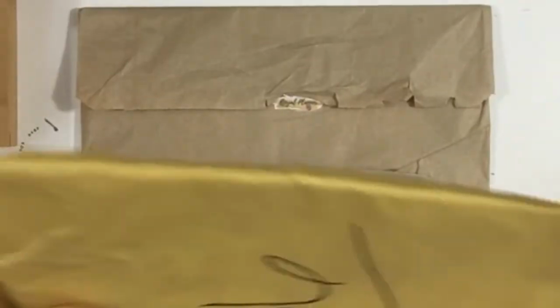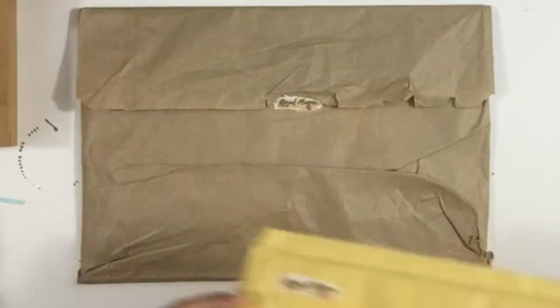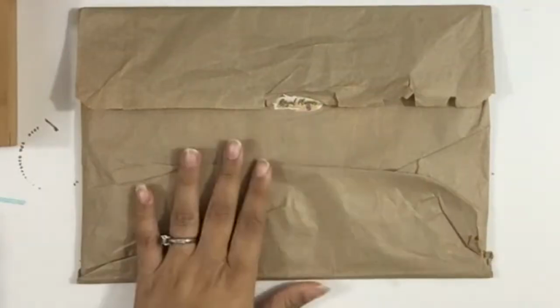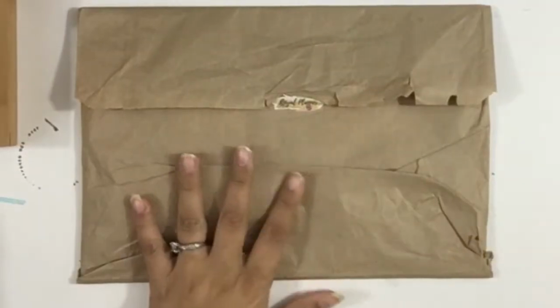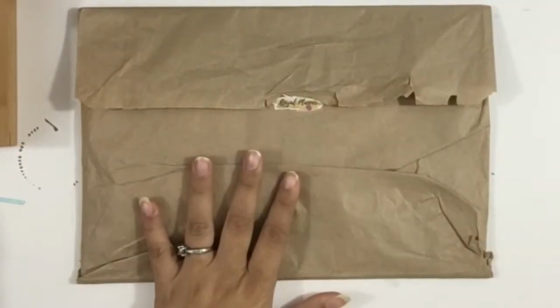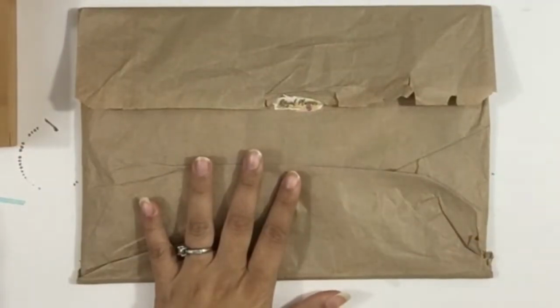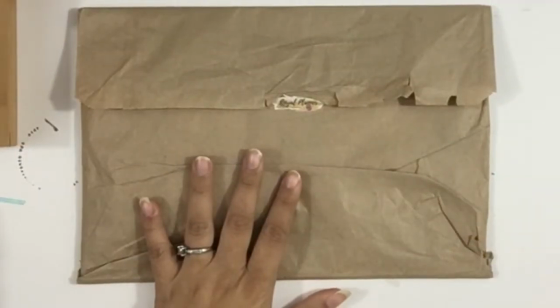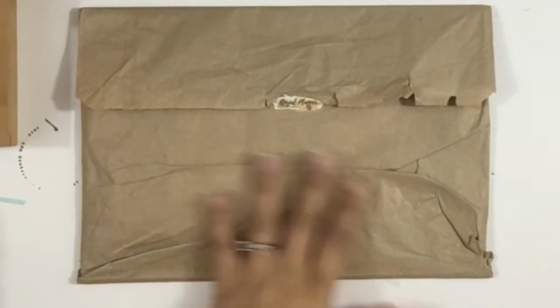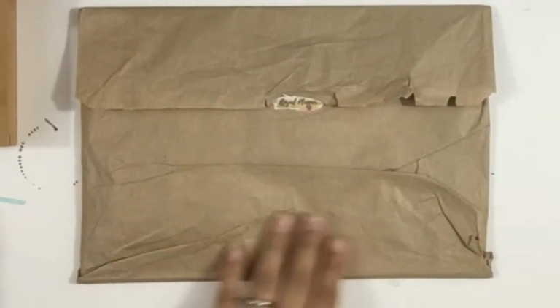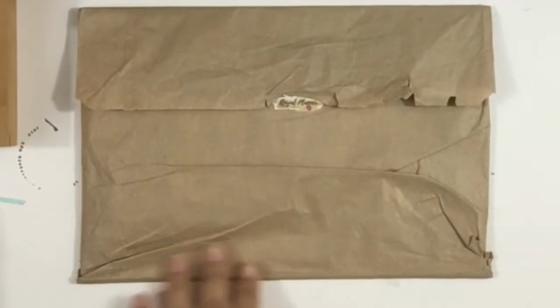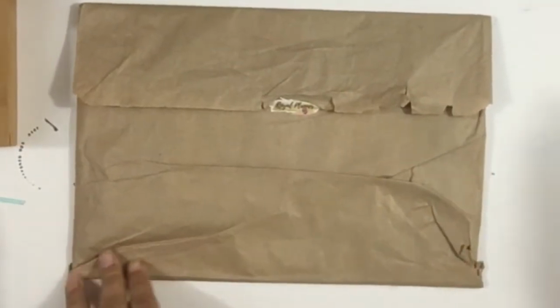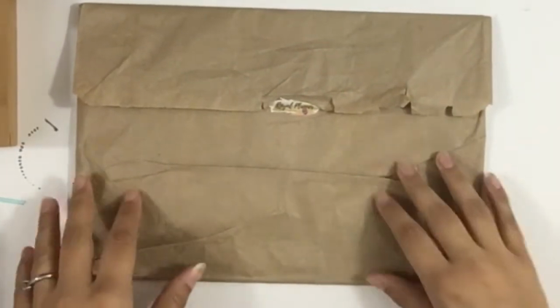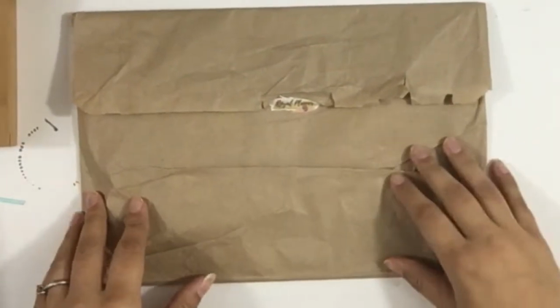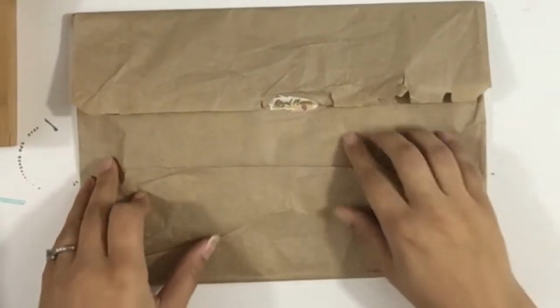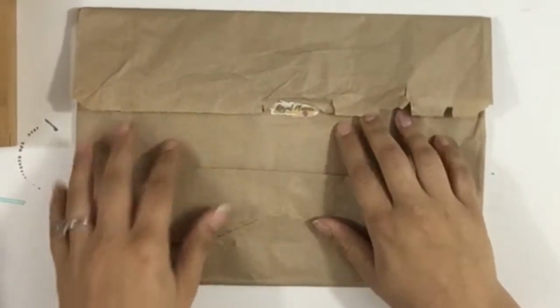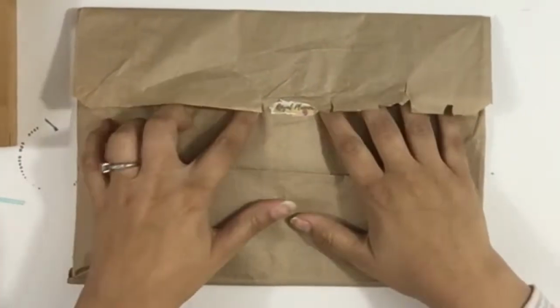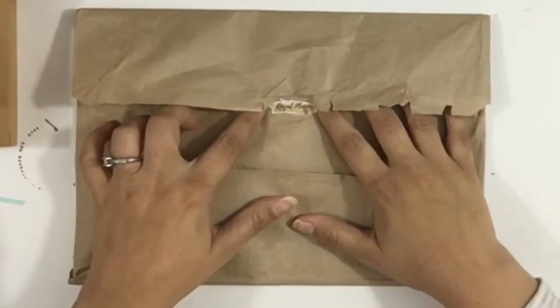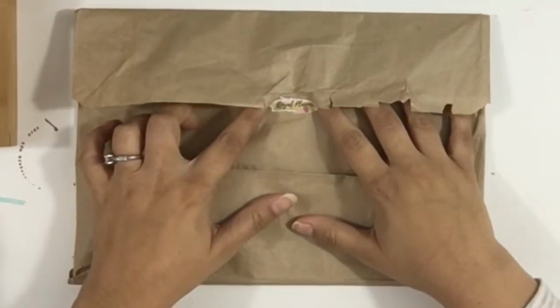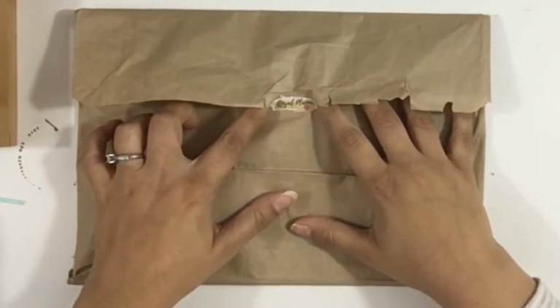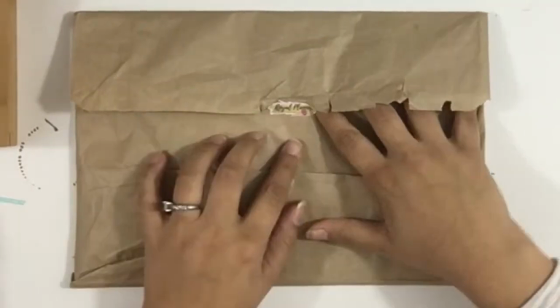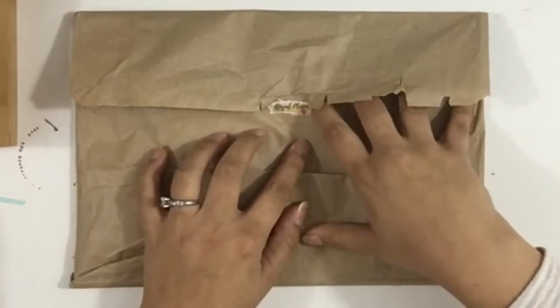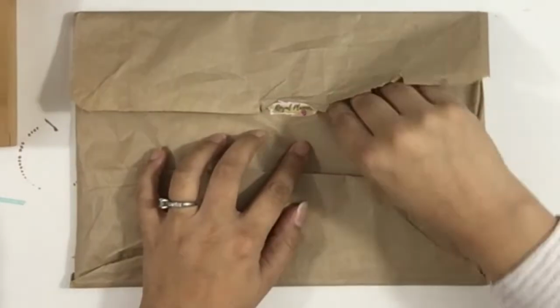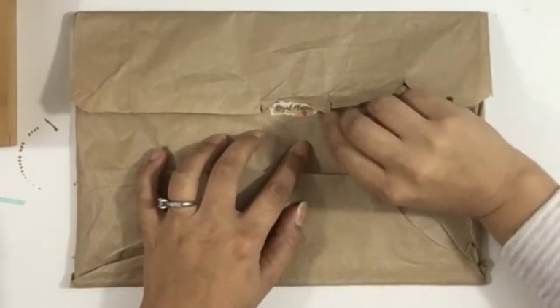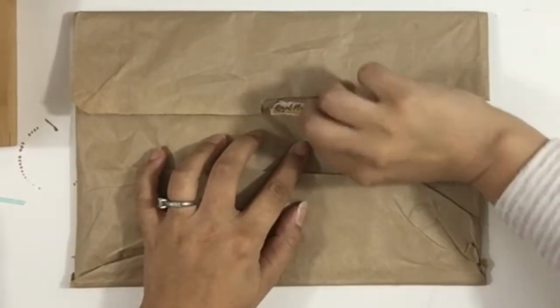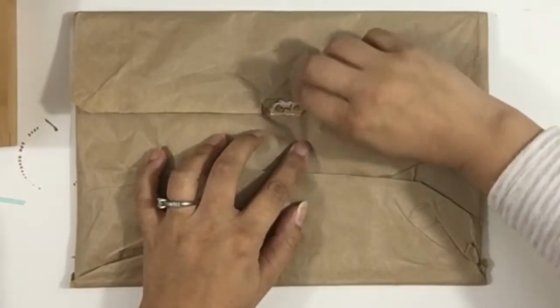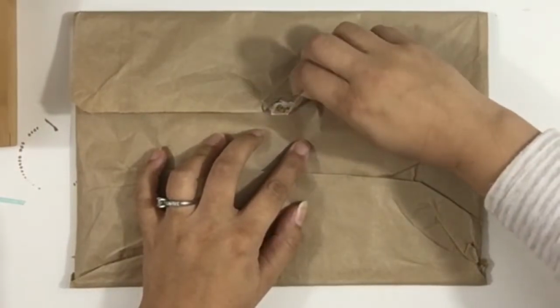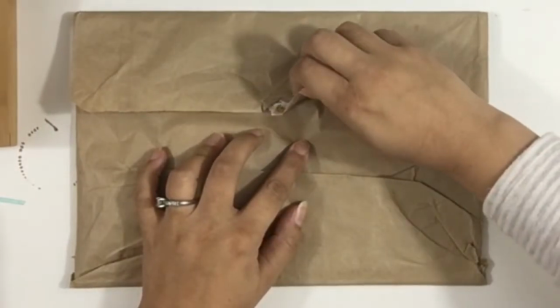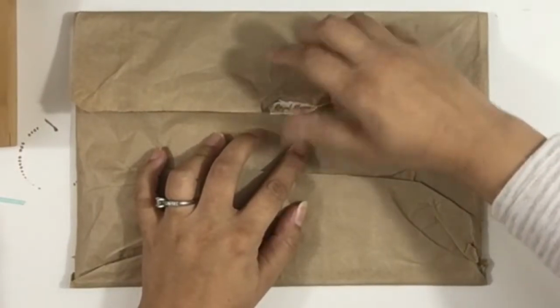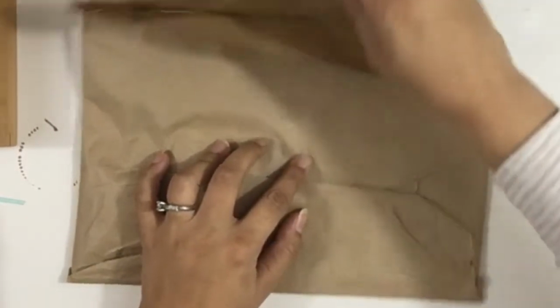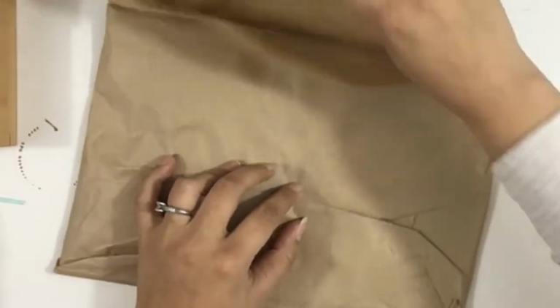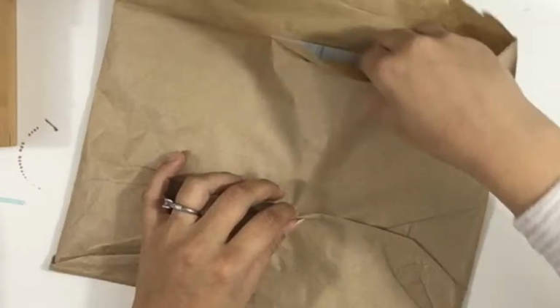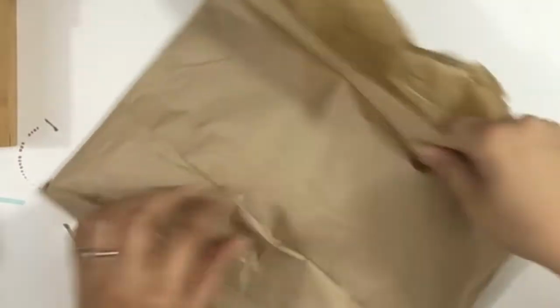This is how it usually comes — in this cute craft paper envelope. It has a little sticker that says Royal Planner. That's very cute.